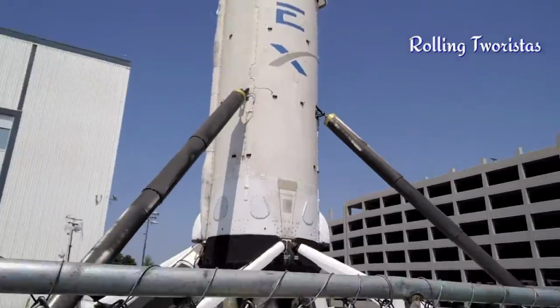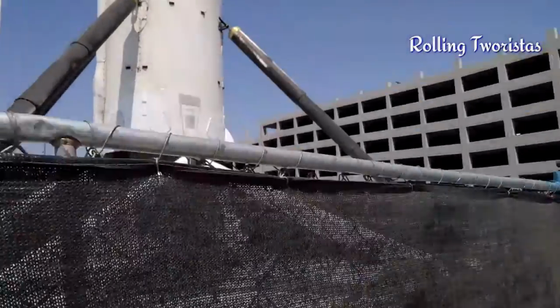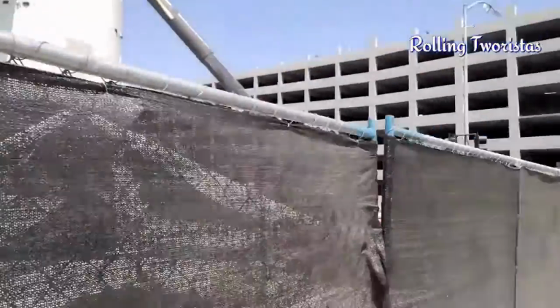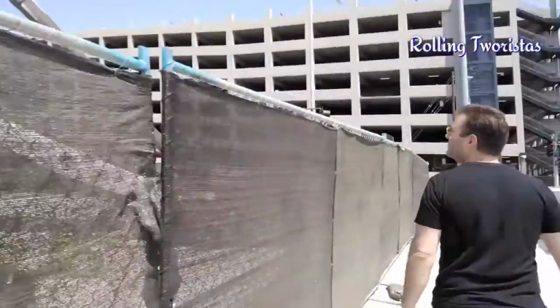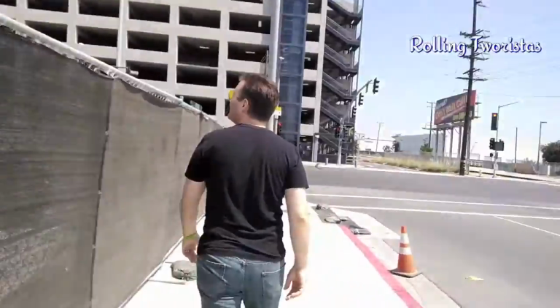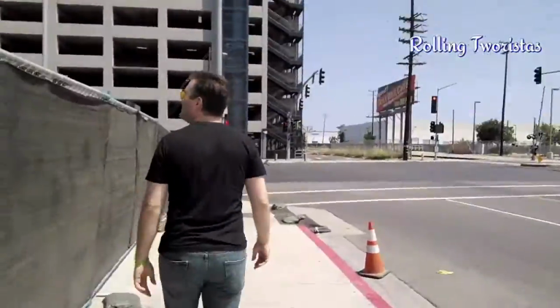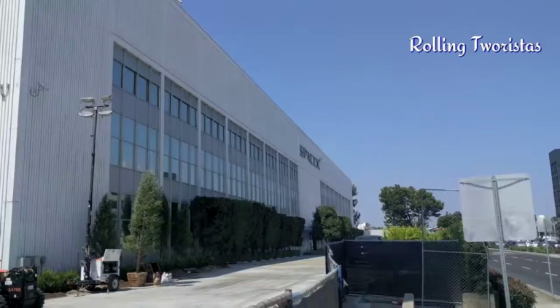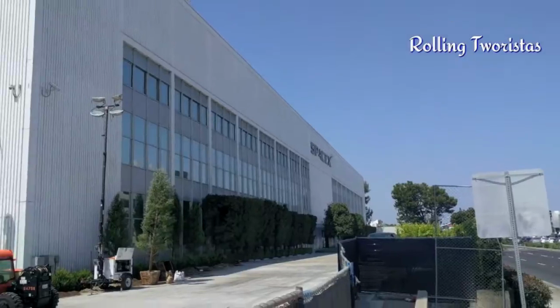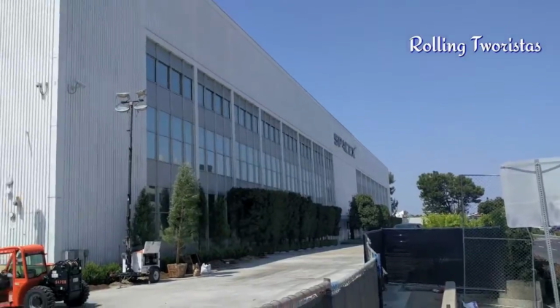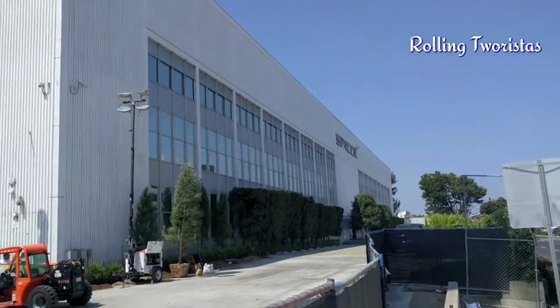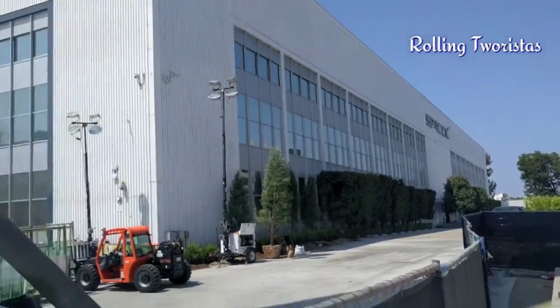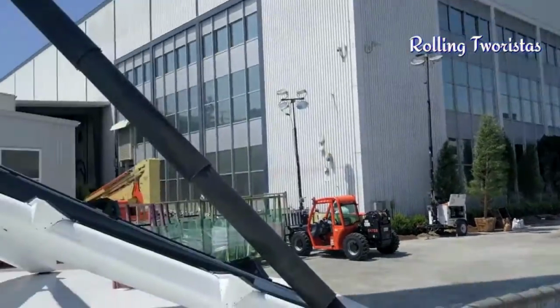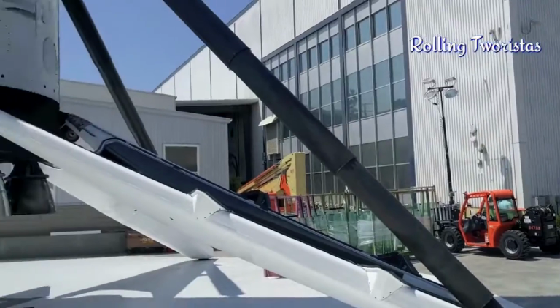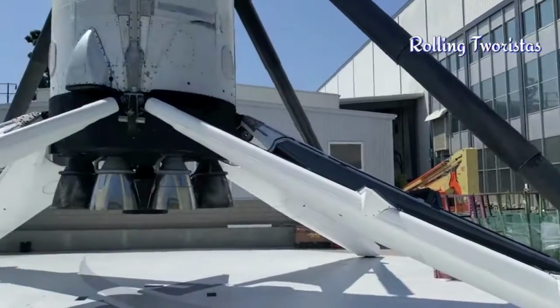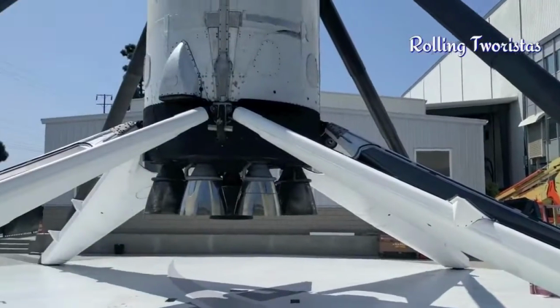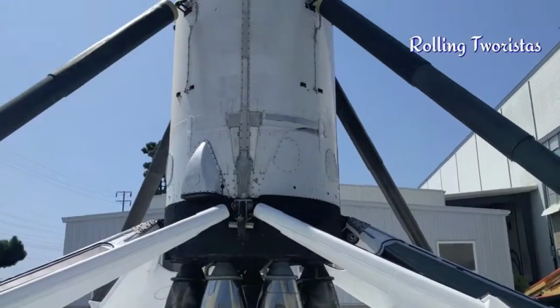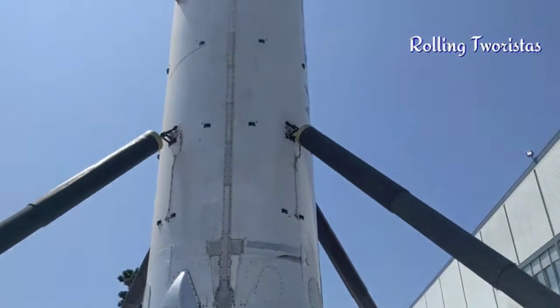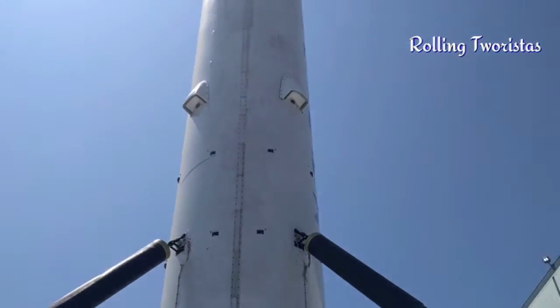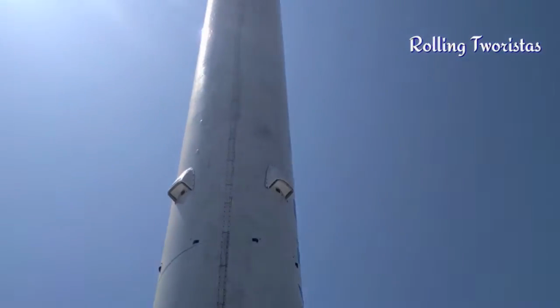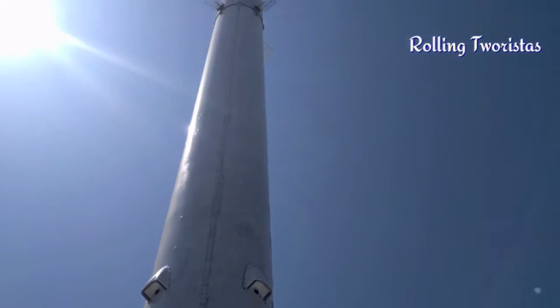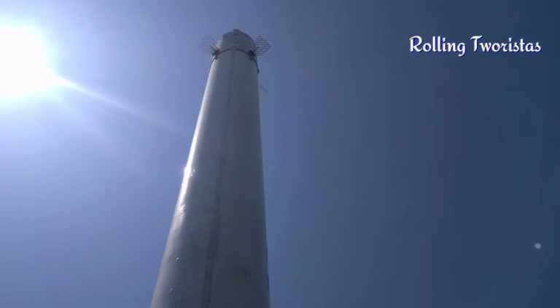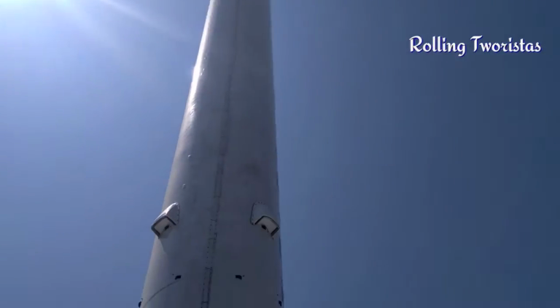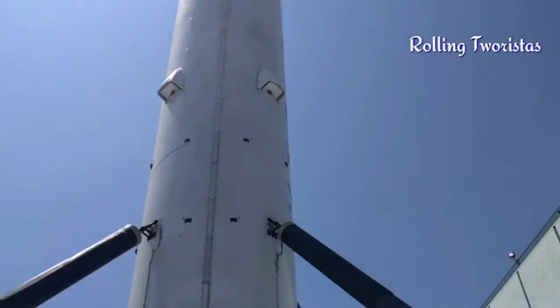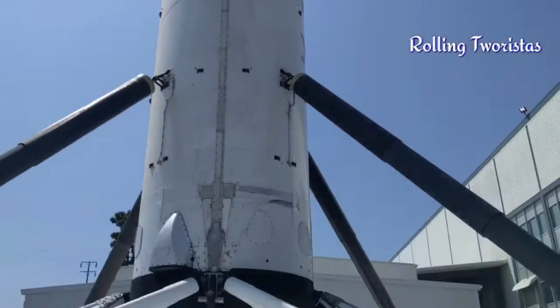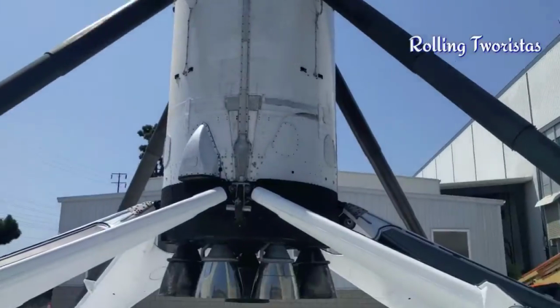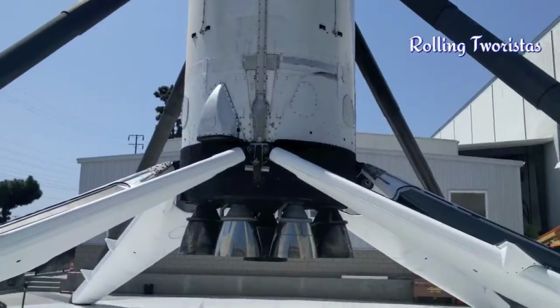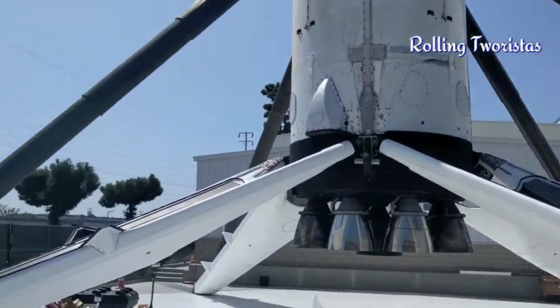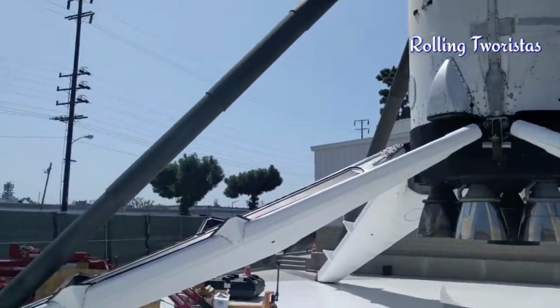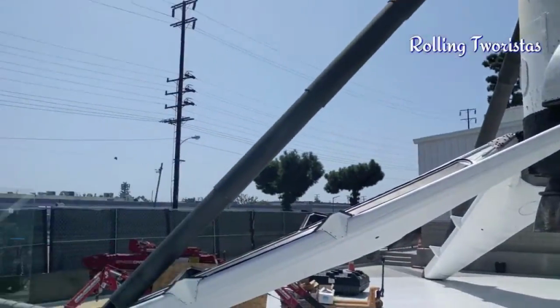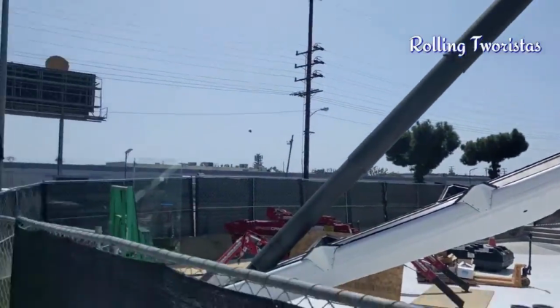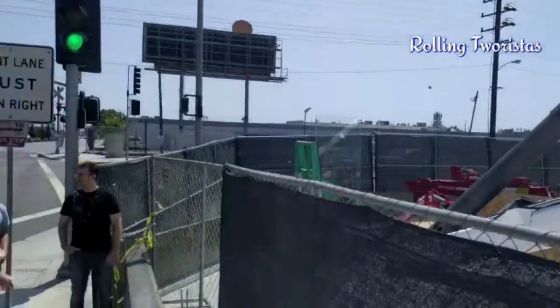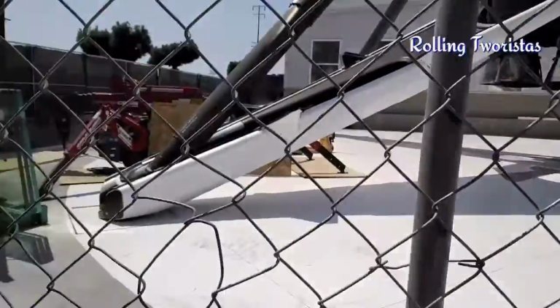A lot of people are coming to see it. It would be nice to come back once it goes. This is brand new — when did they bring it here? Just the beginning of the week, I think.